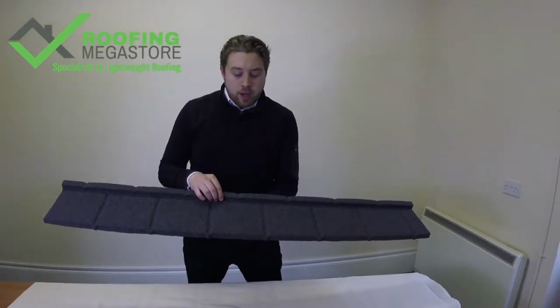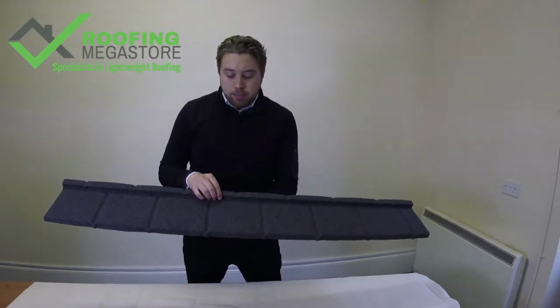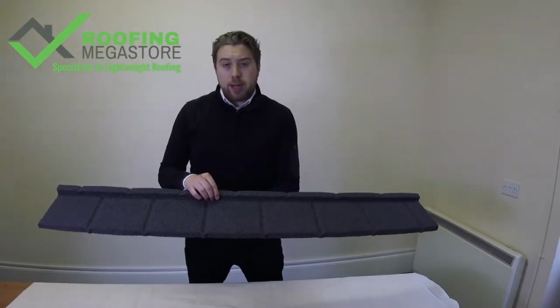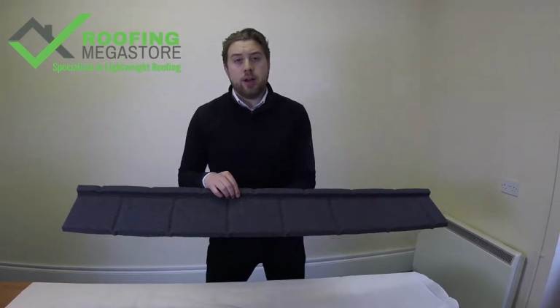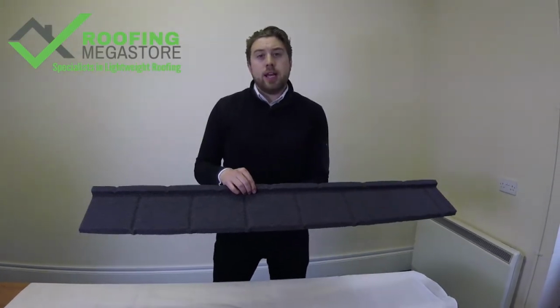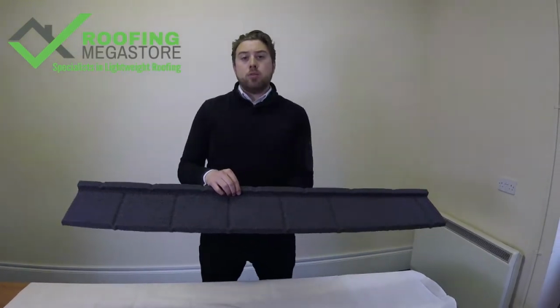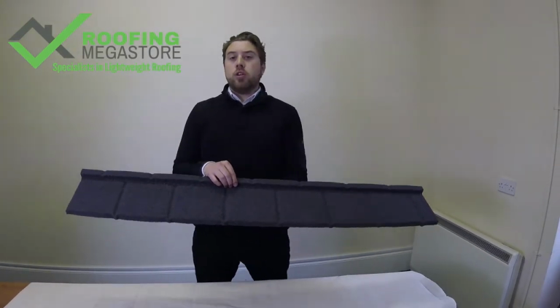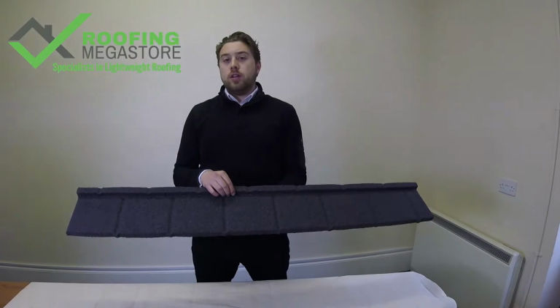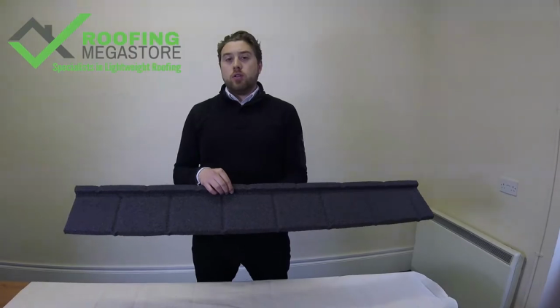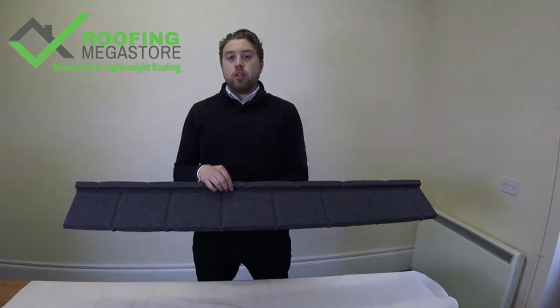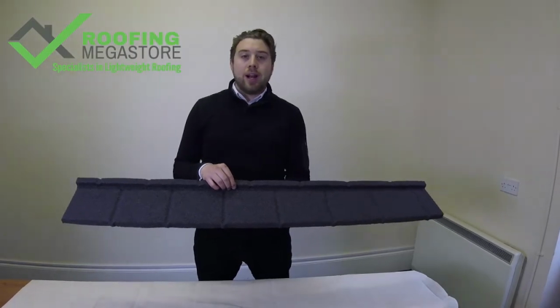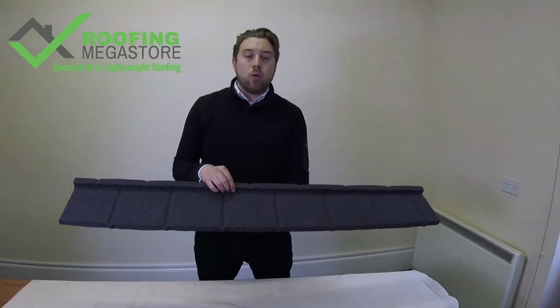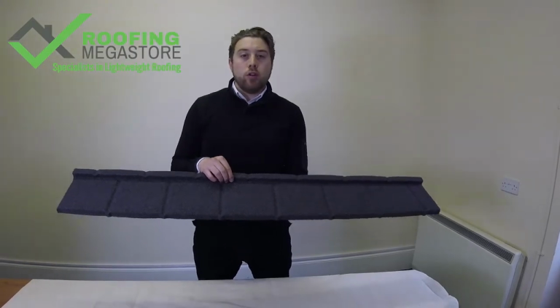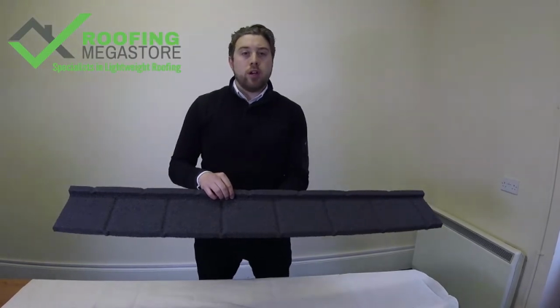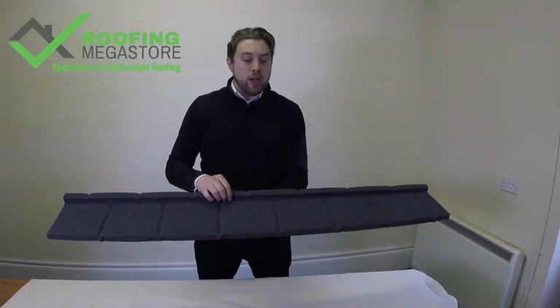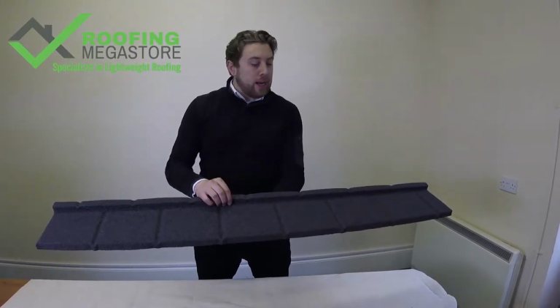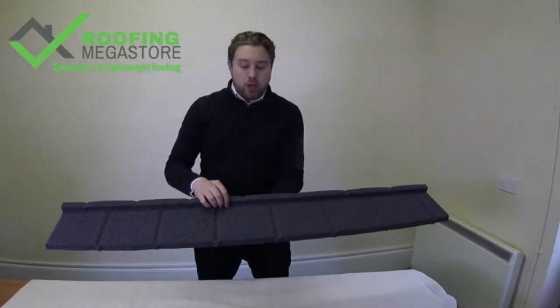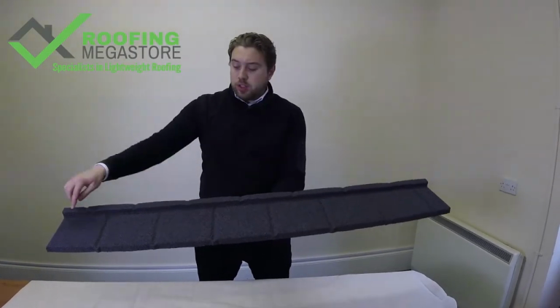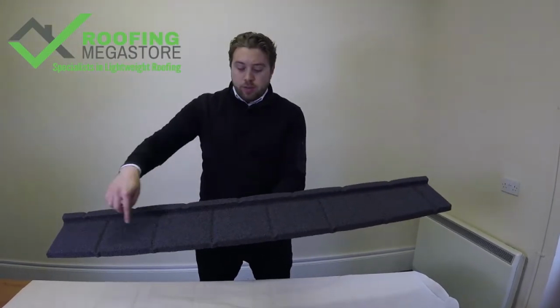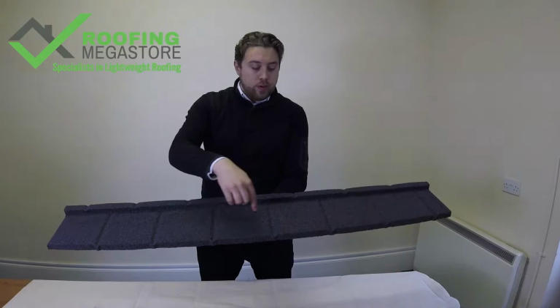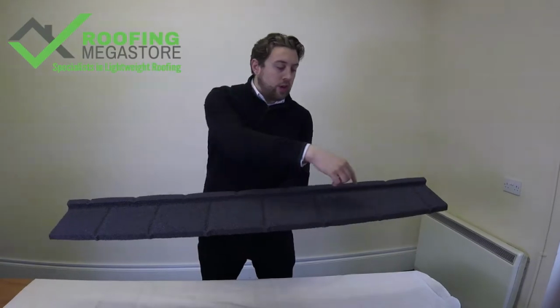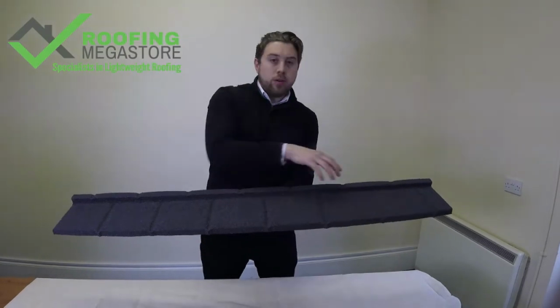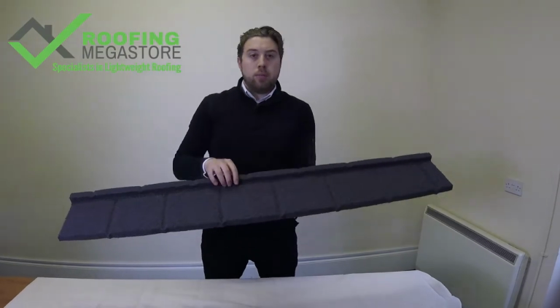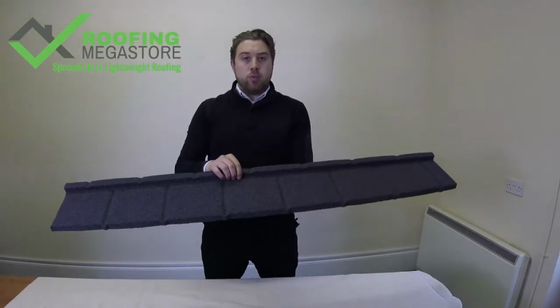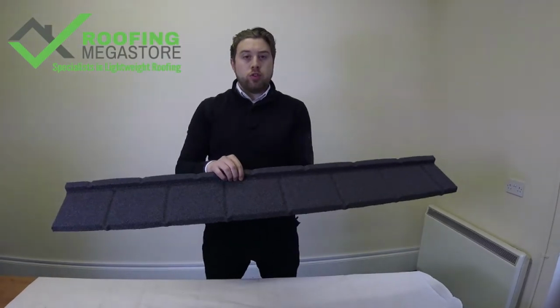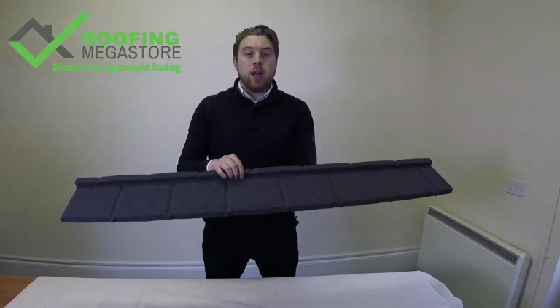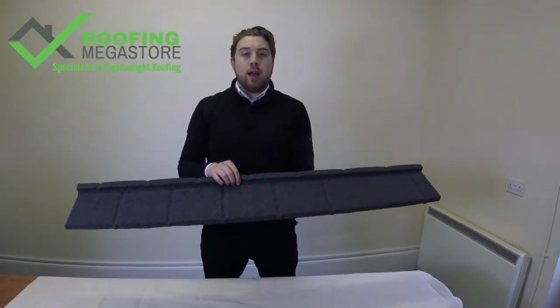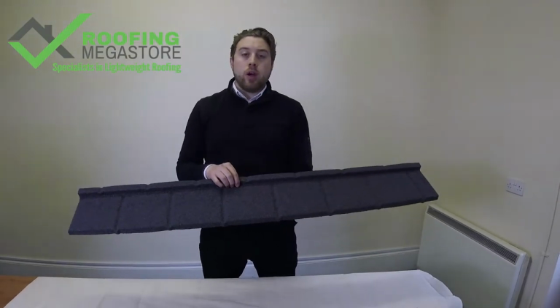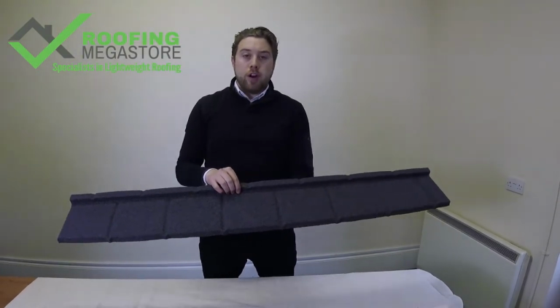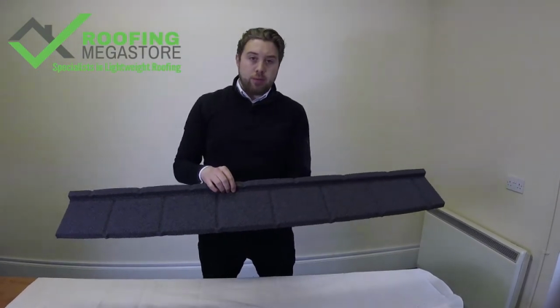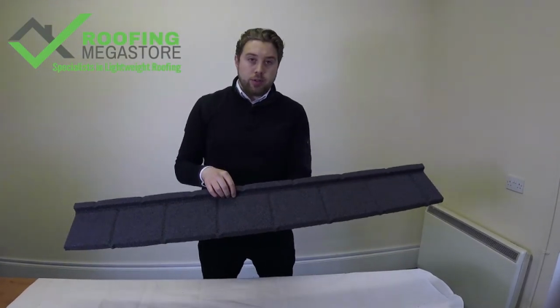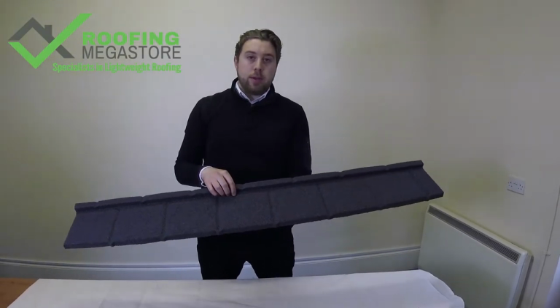The BrickMet Plane Tile is a metal alternative to traditional clay or rosemary tiles. The panel itself consists of seven tiles pressed in one strip and requires five panels per square metre.